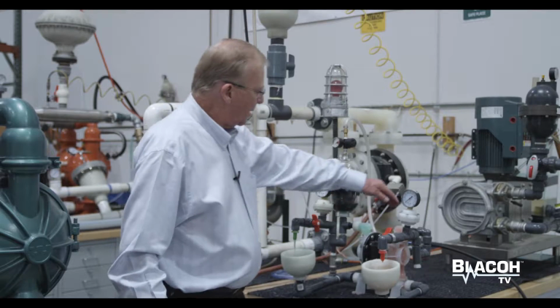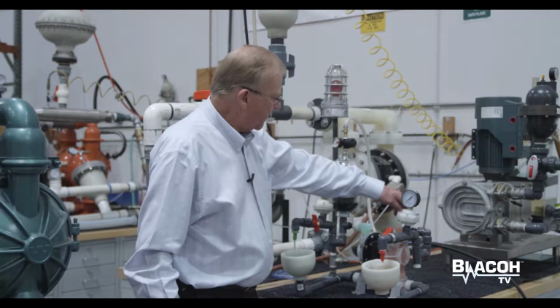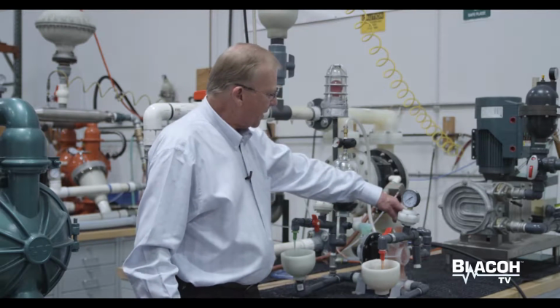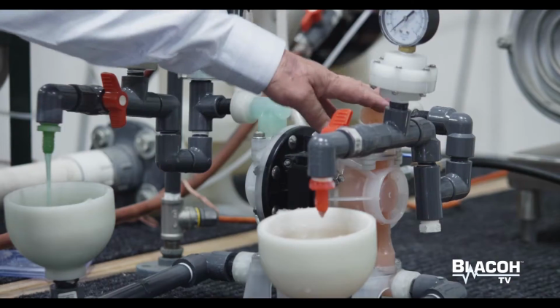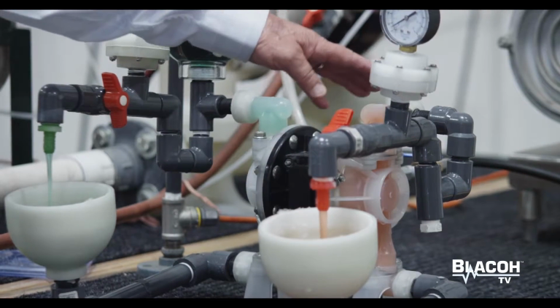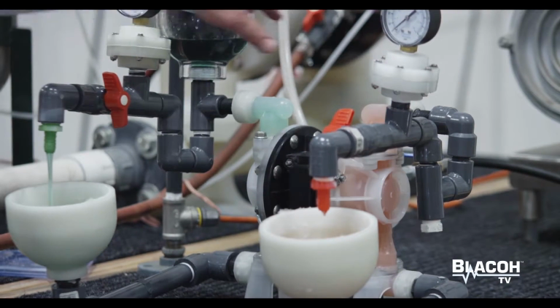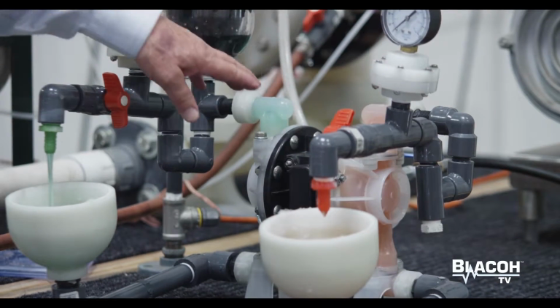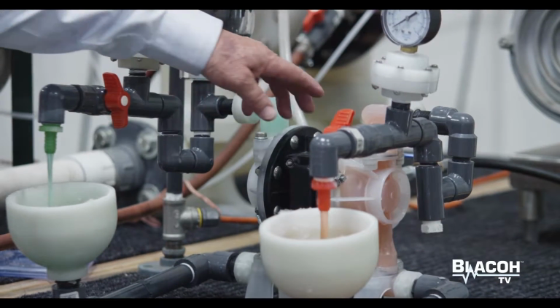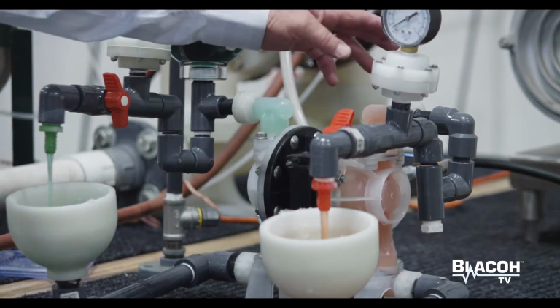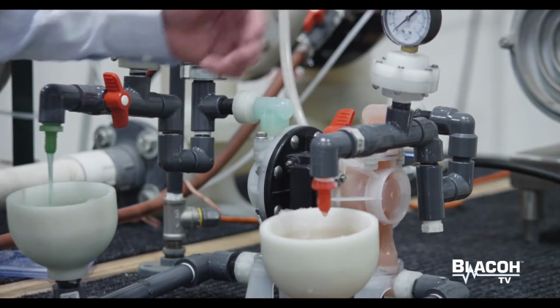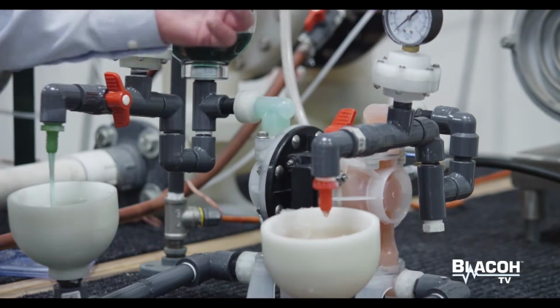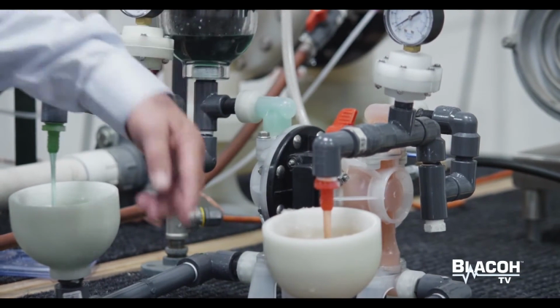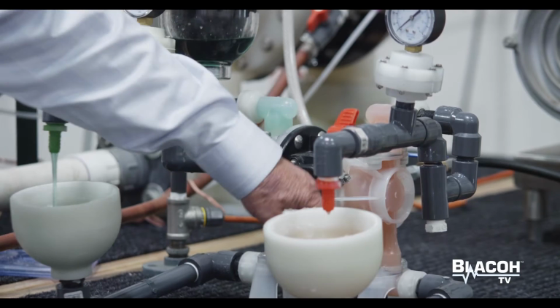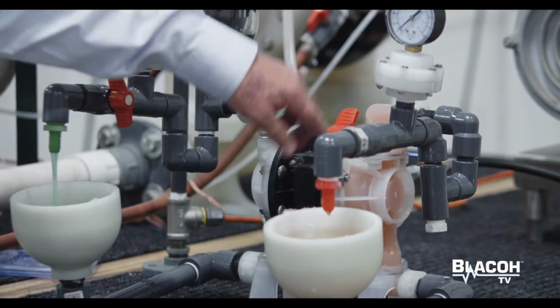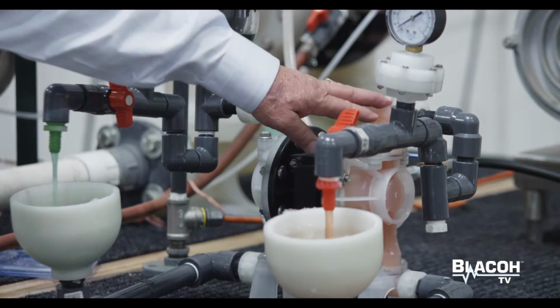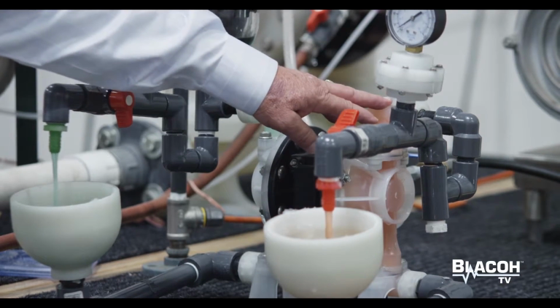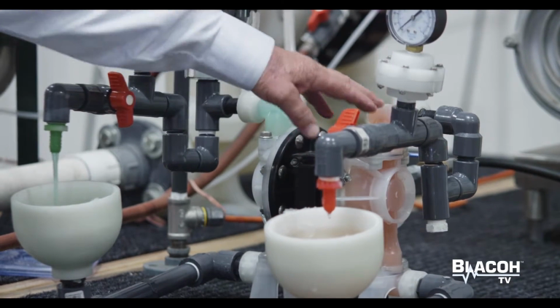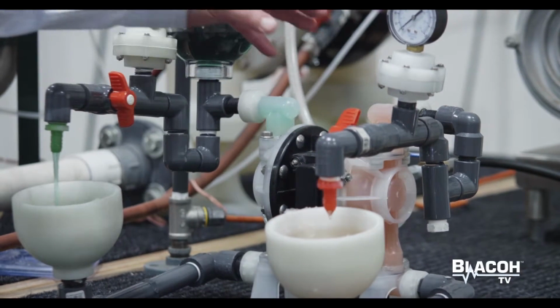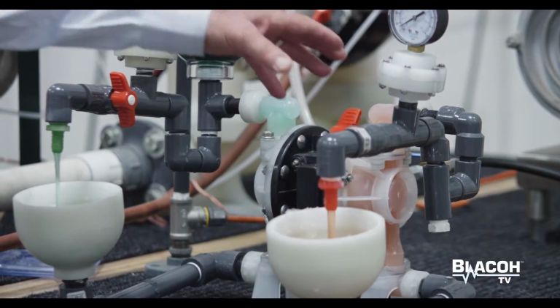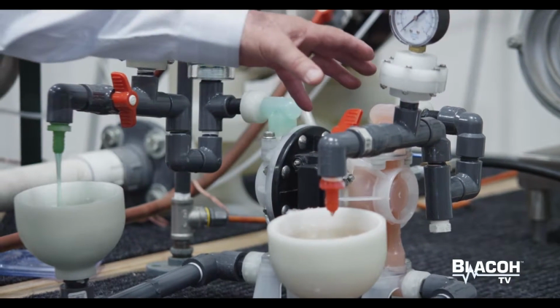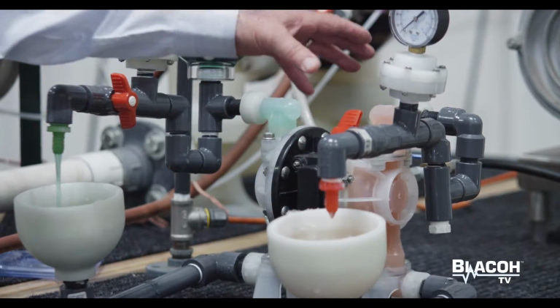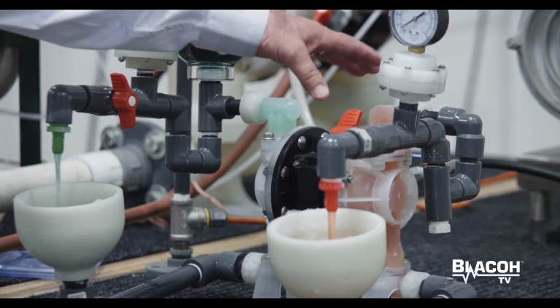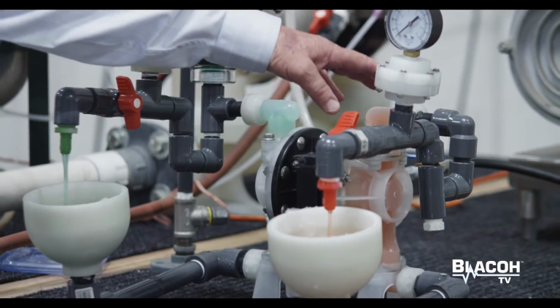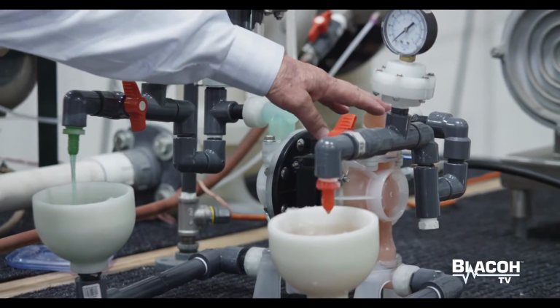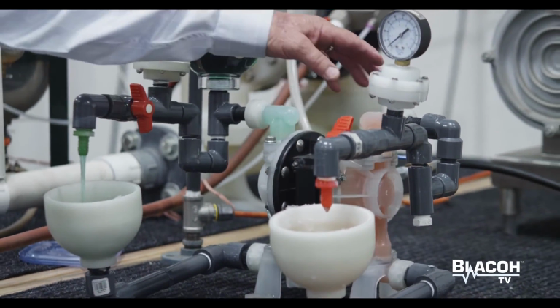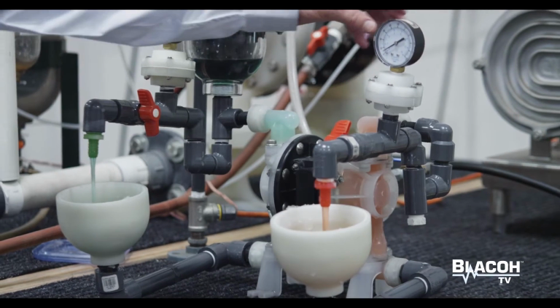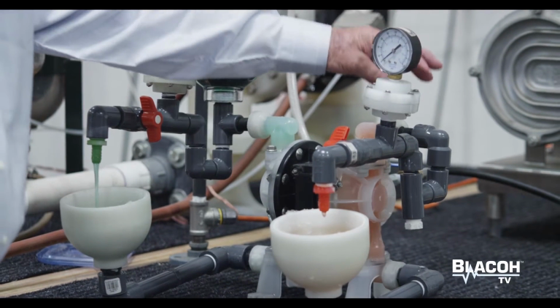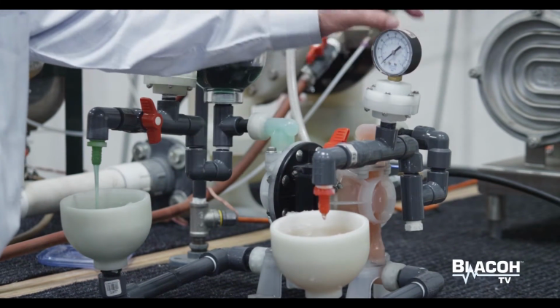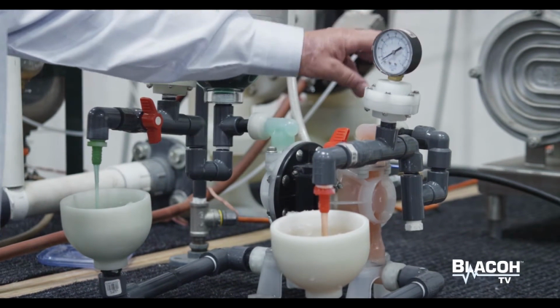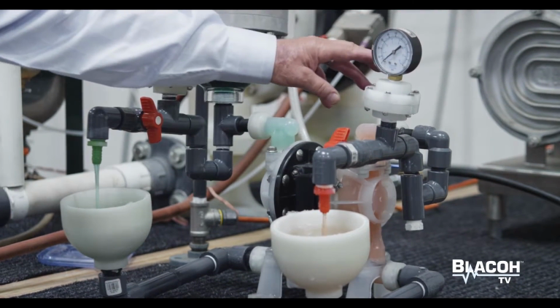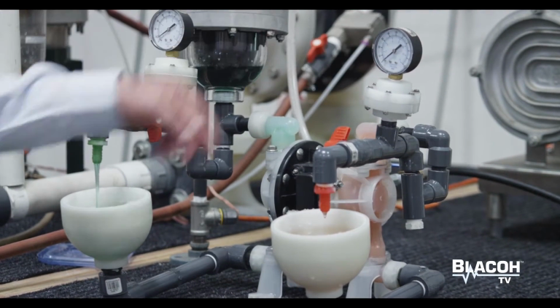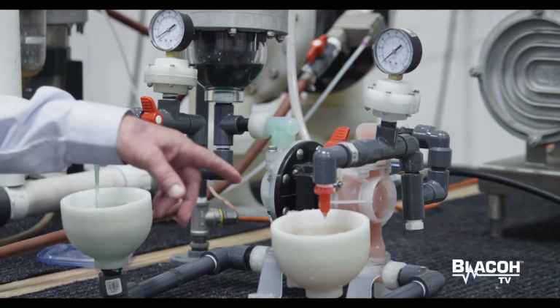On this side, we are not using a pulsation dampener. We're recirculating the fluid out of the chamber back in, and you can see that every time the pump strokes, the flow starts and stops.